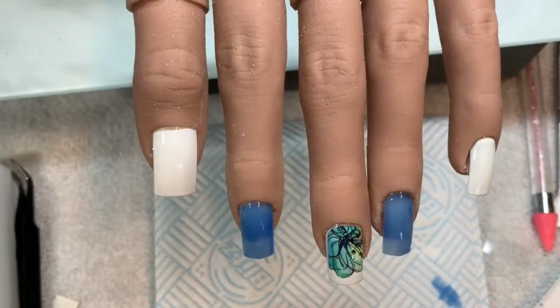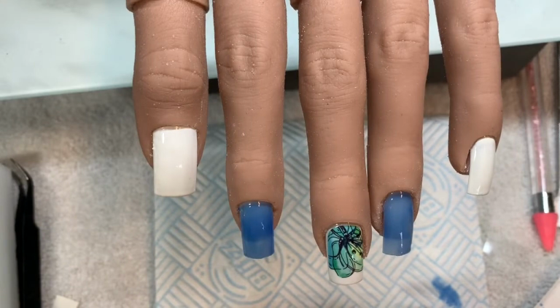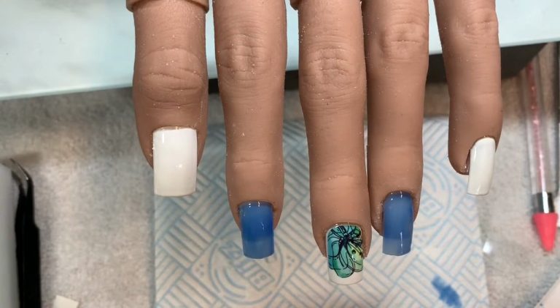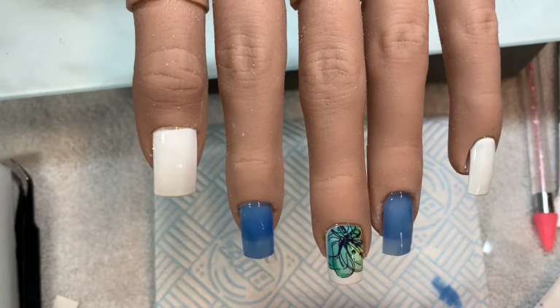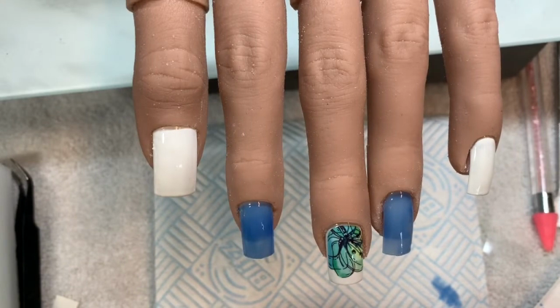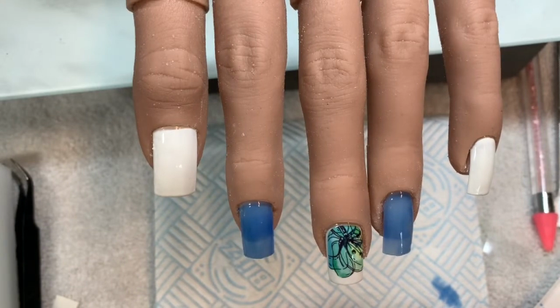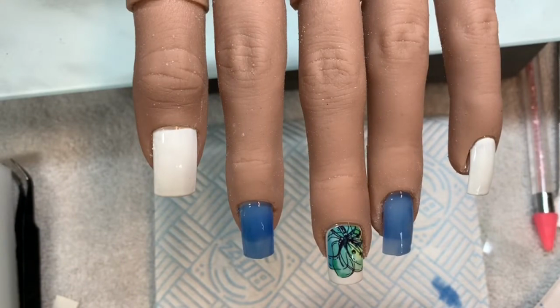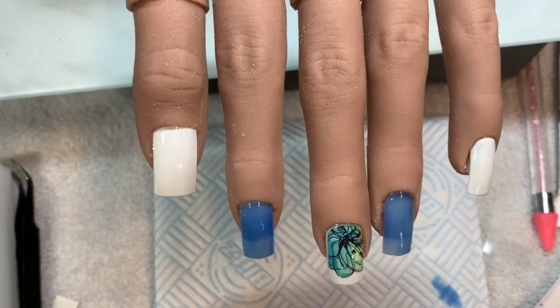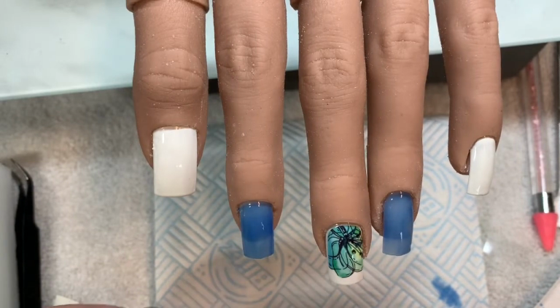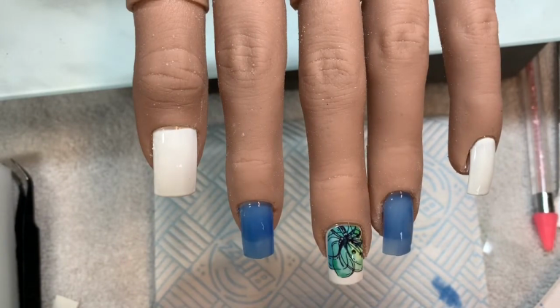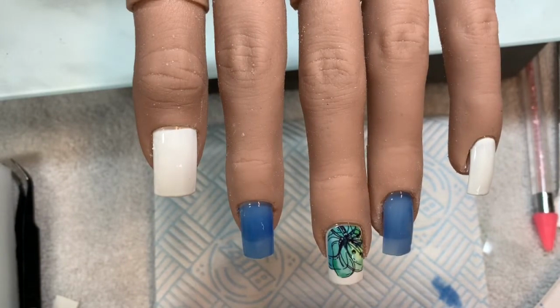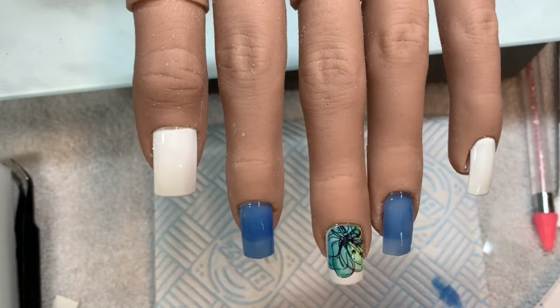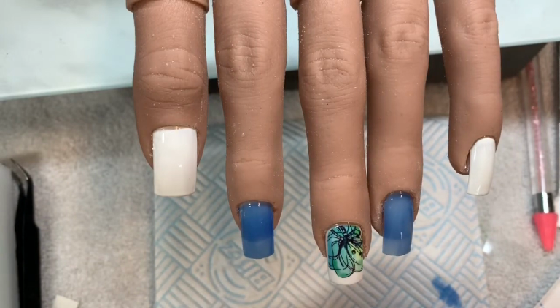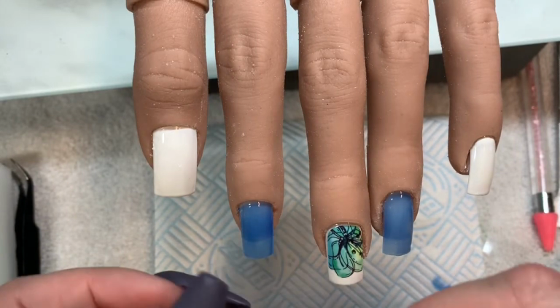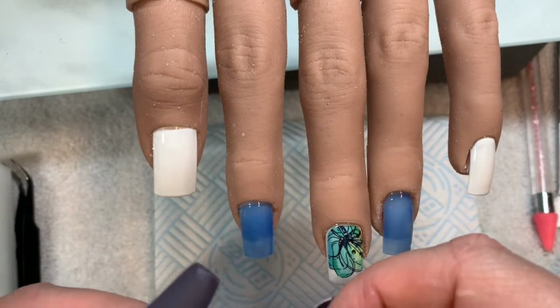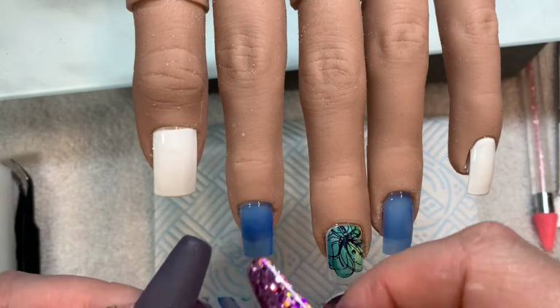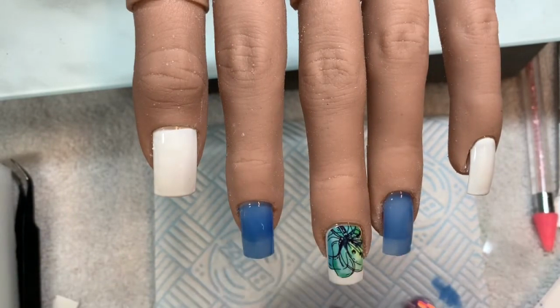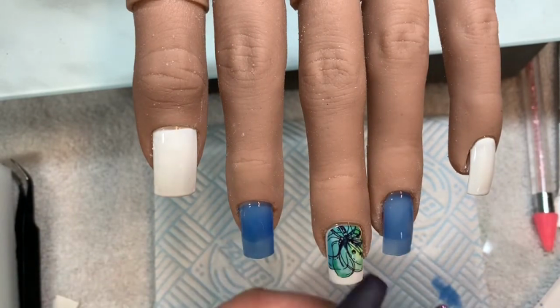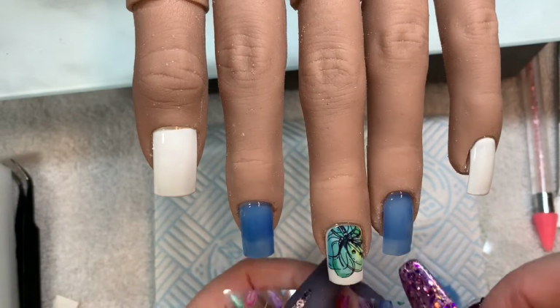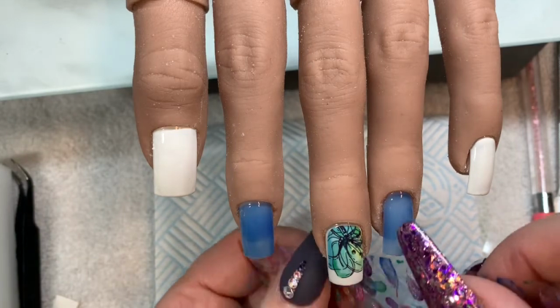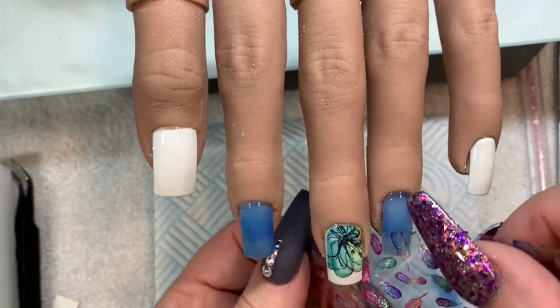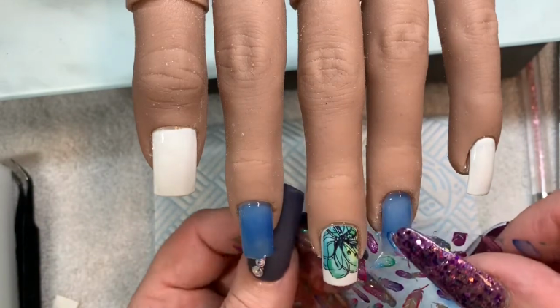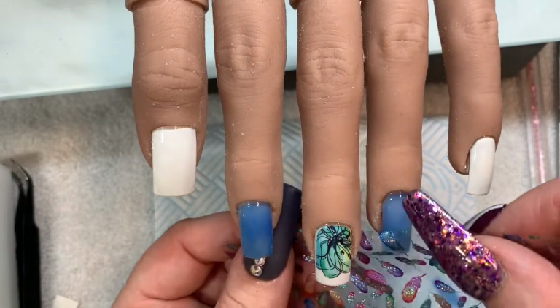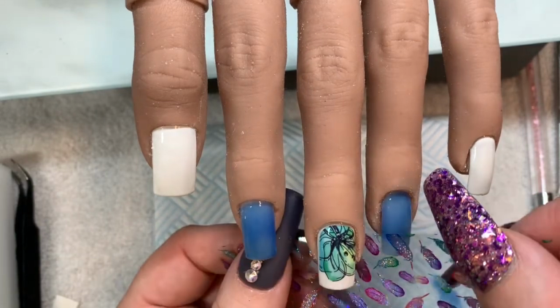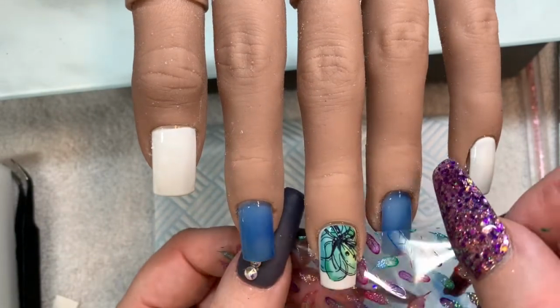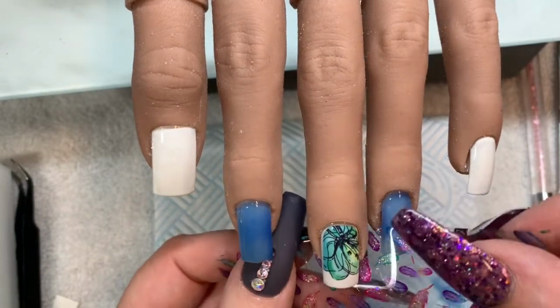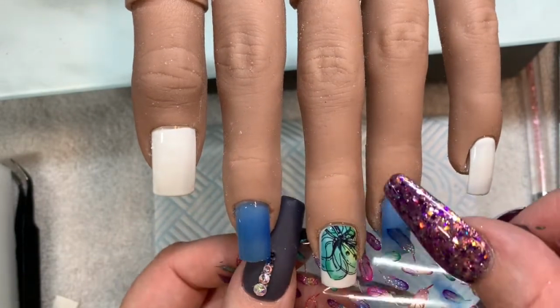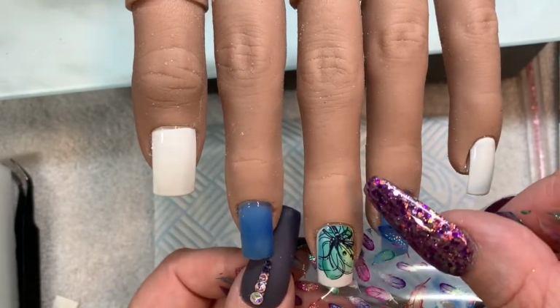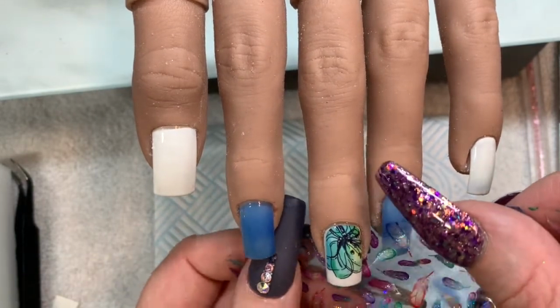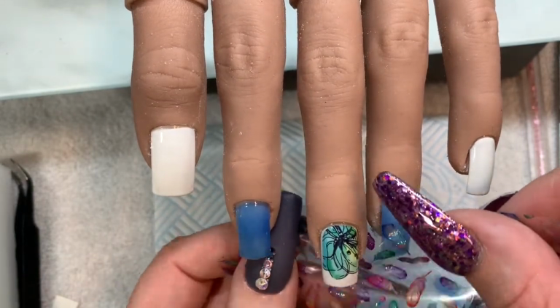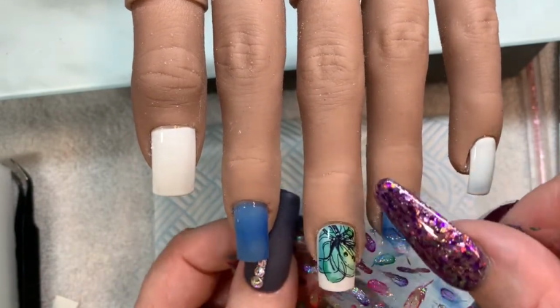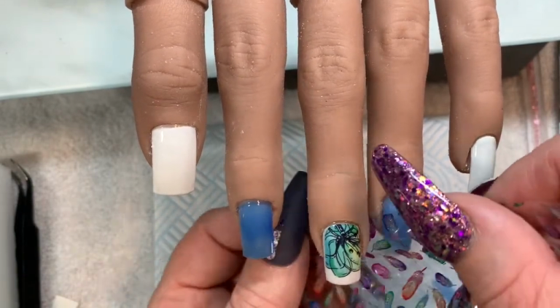Okay so there we go. Everything has been polished, it's been cured. I've lost the will to live. And I decided I am going to foil these — now this is the second attempt of me foiling them.